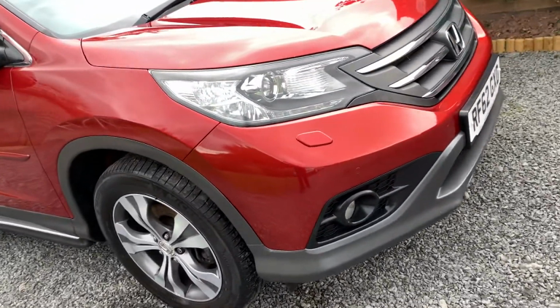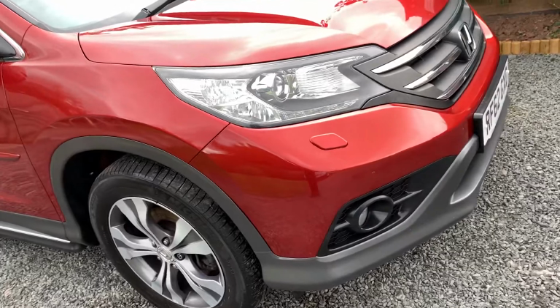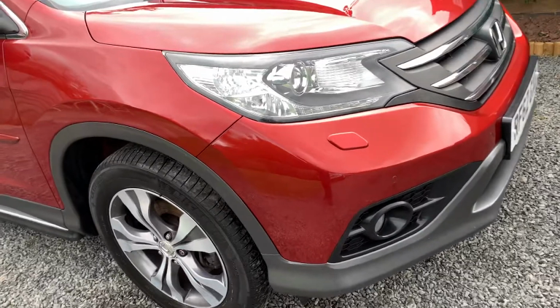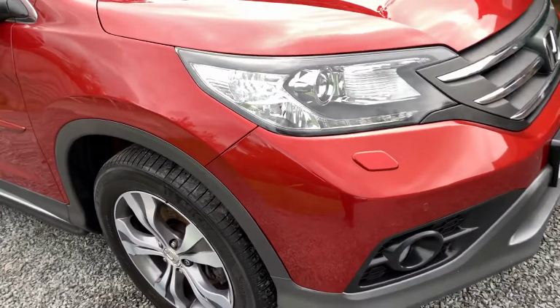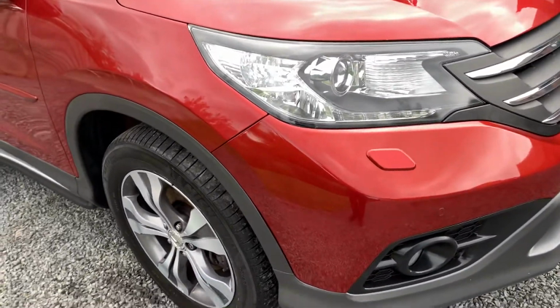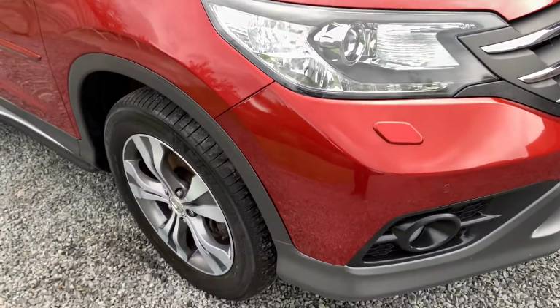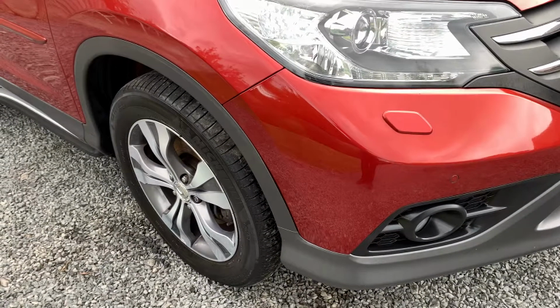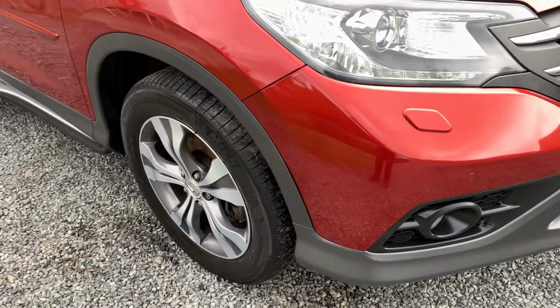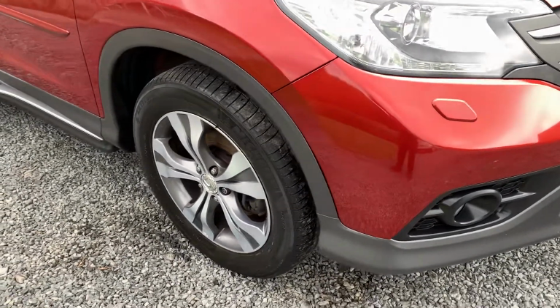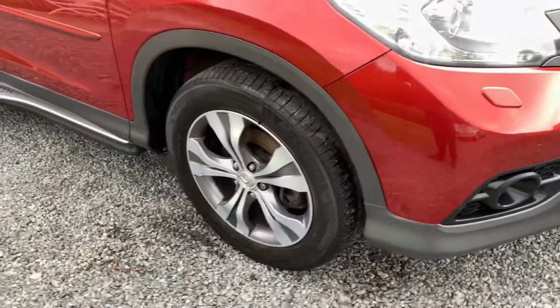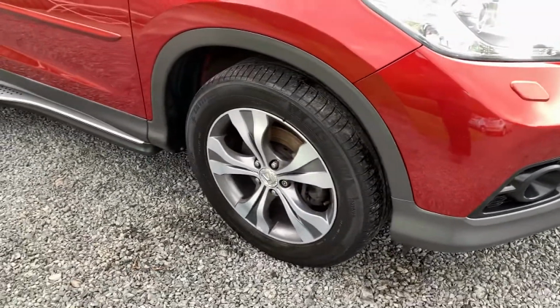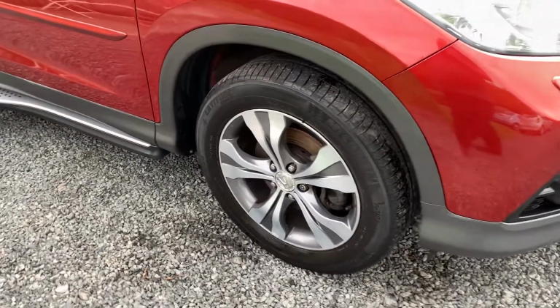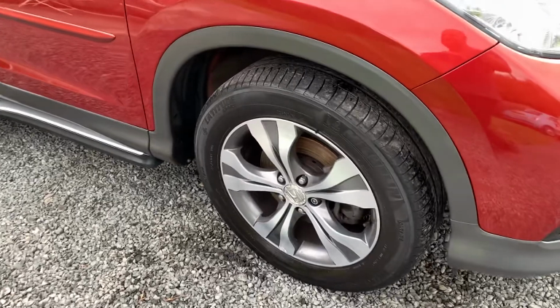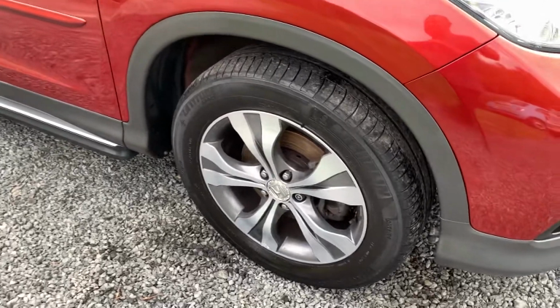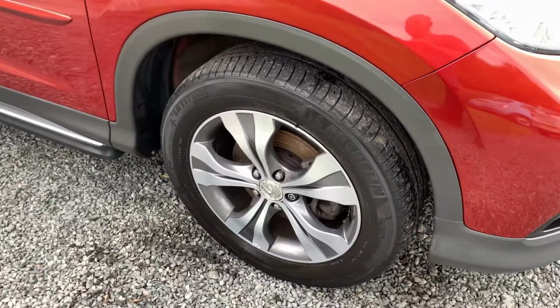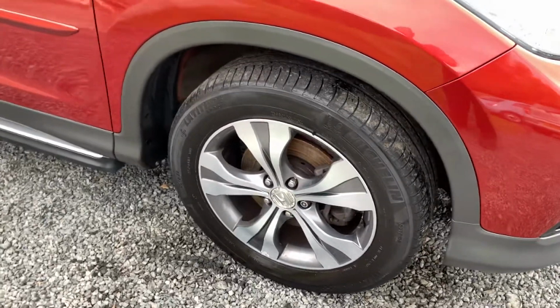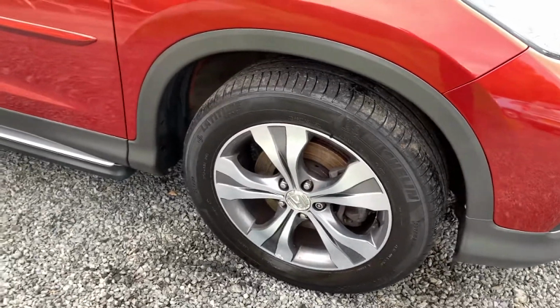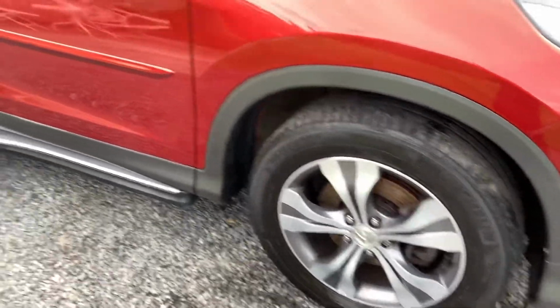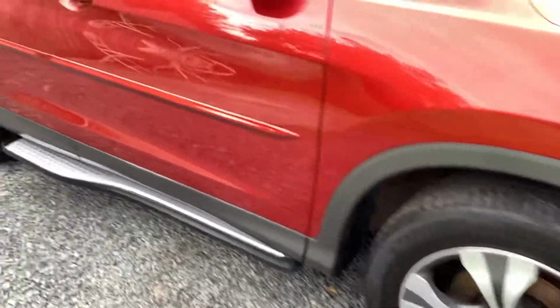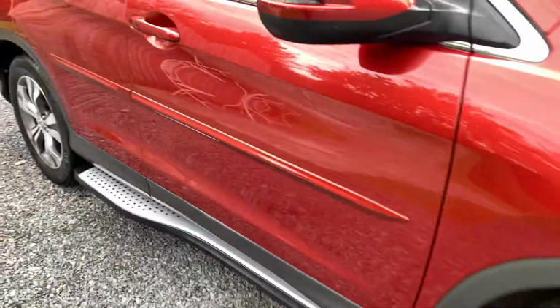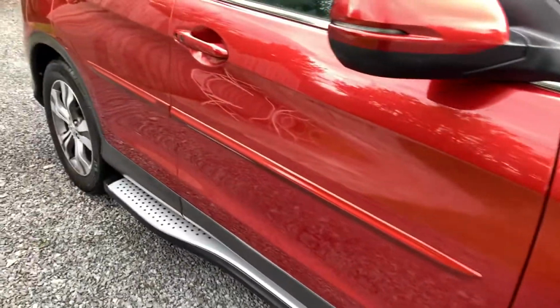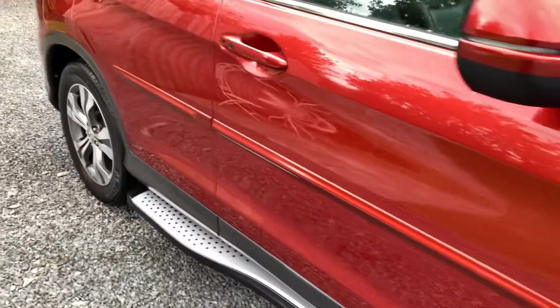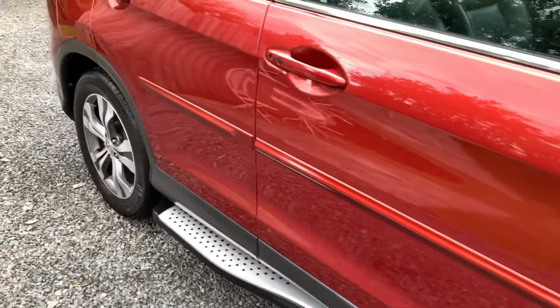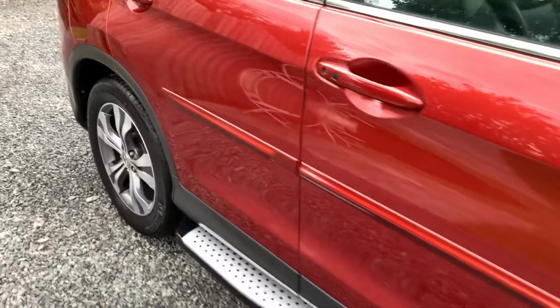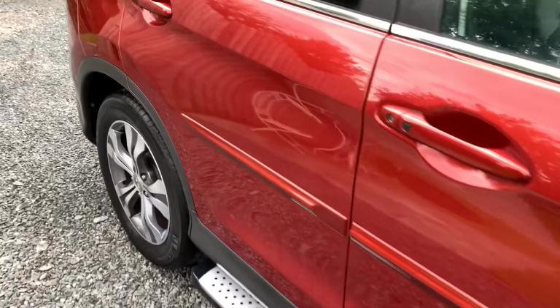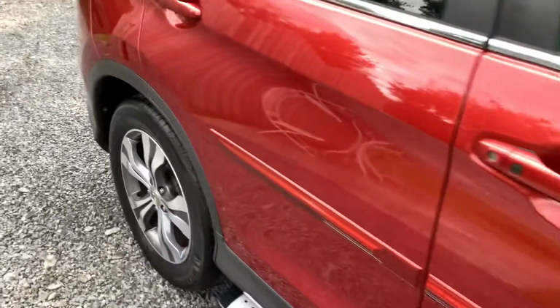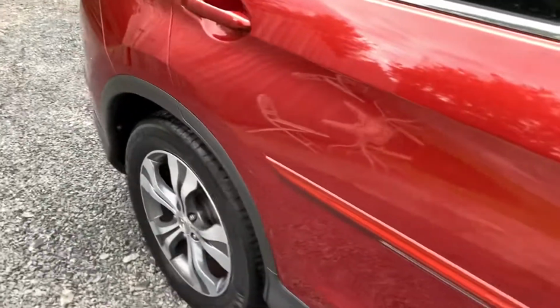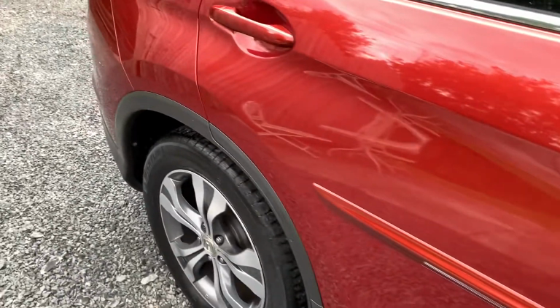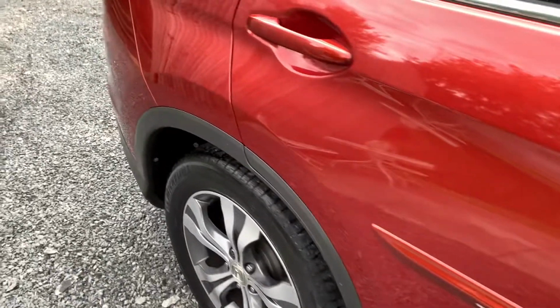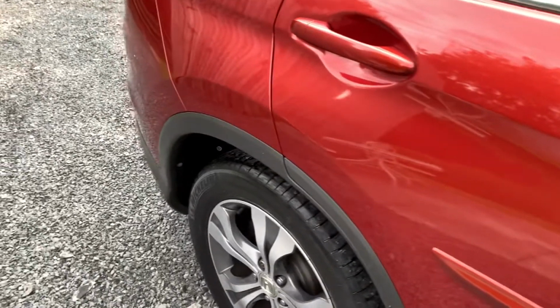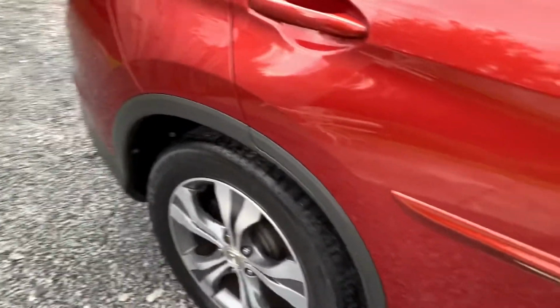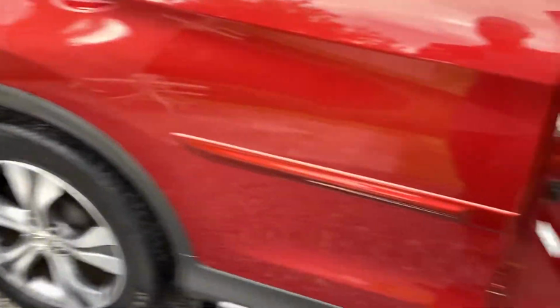One or two age-related stone chips here and there, but nothing that detracts from the overall well-kept appearance. The alloy wheels are in excellent shape, as are the Michelin tyres. The car also comes with side running boards.